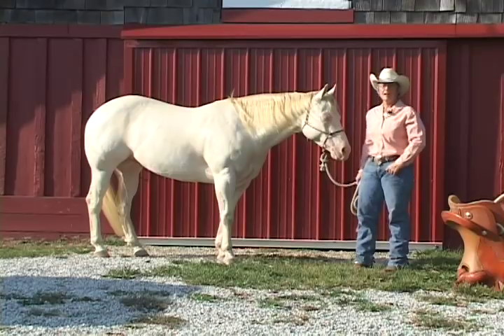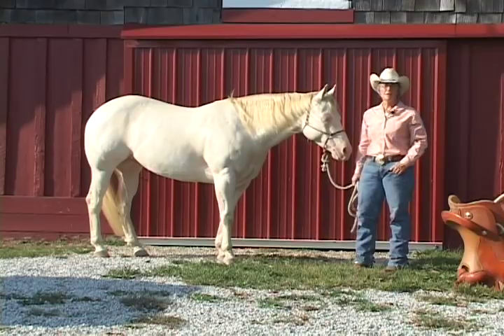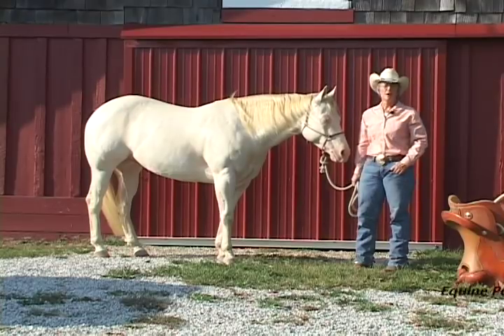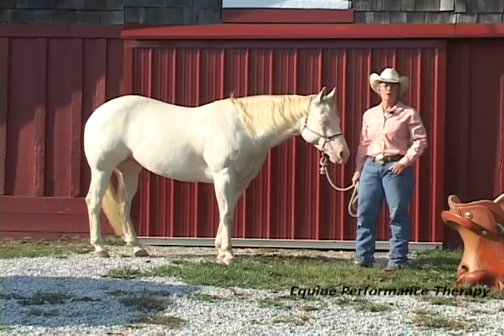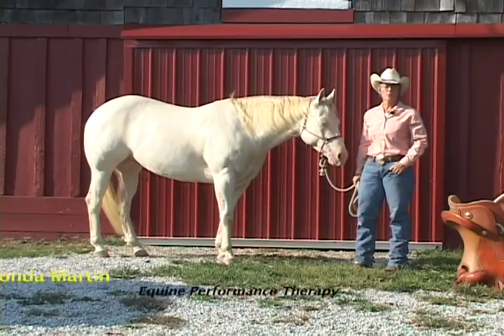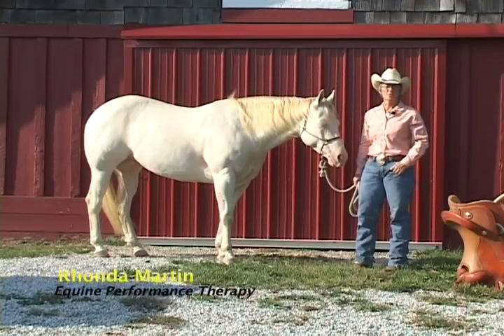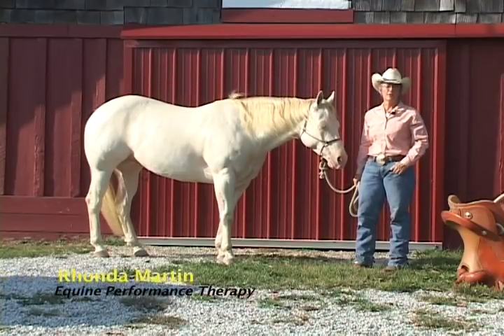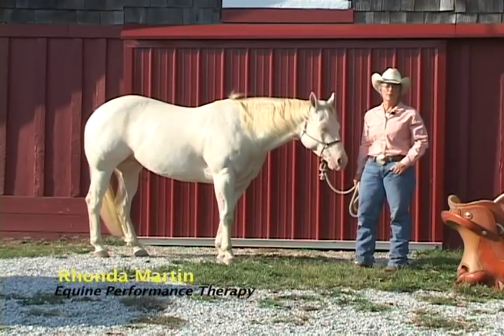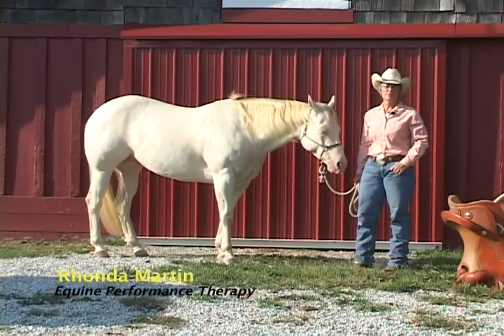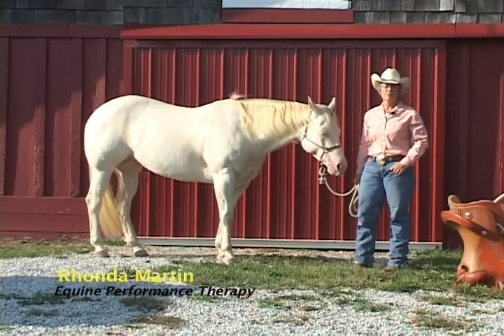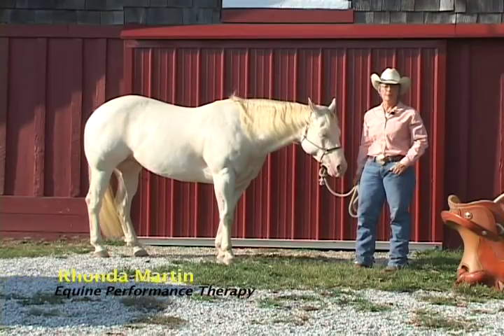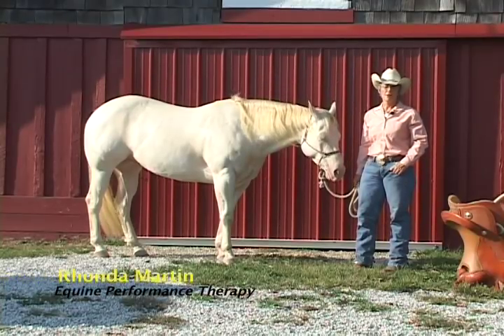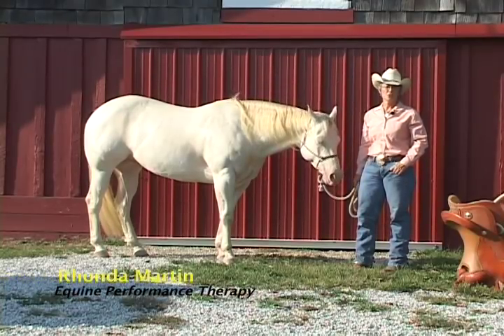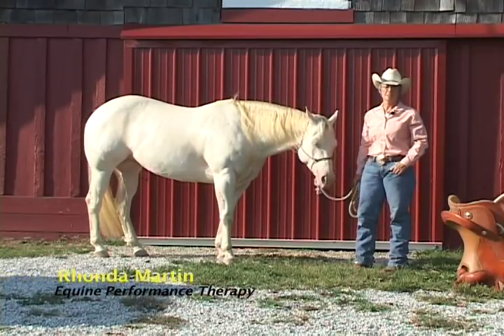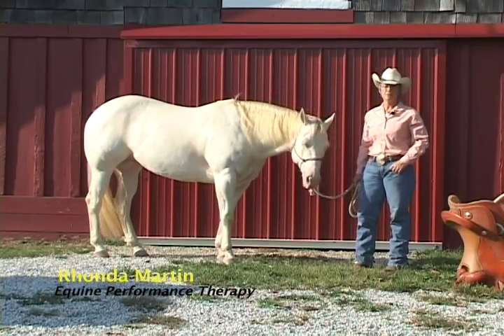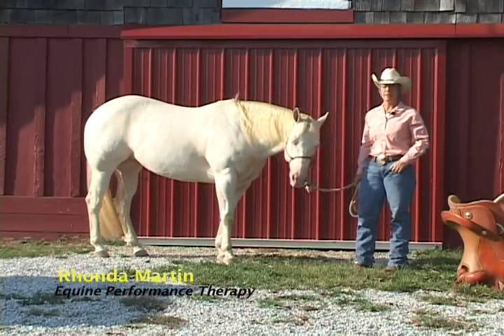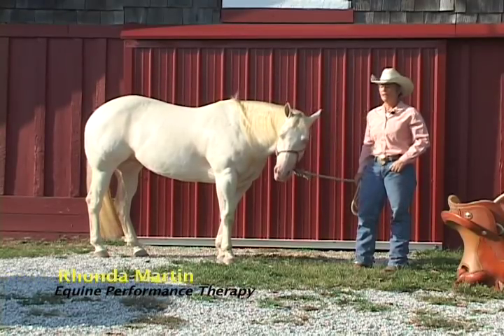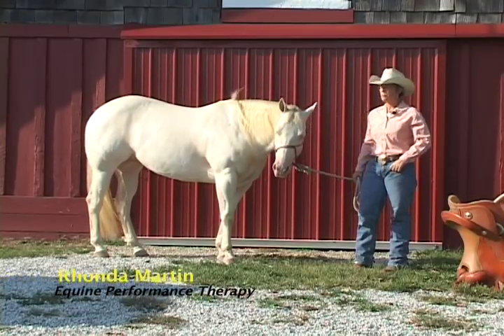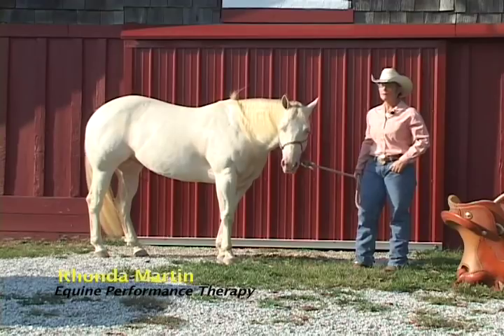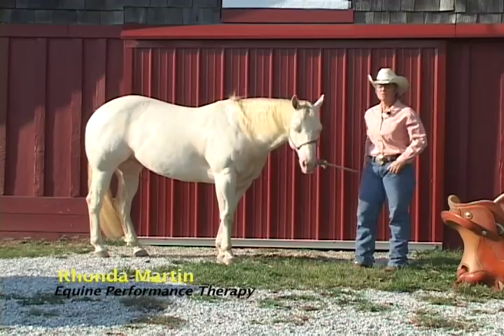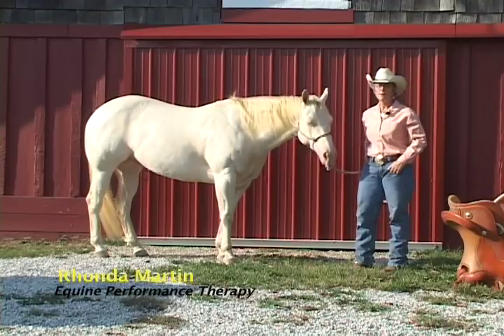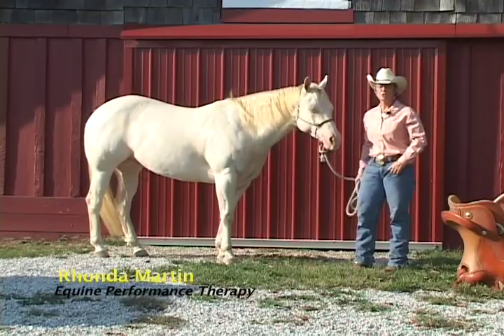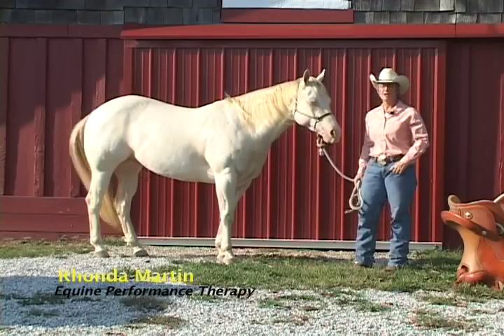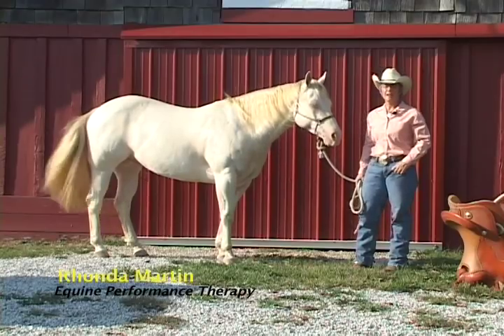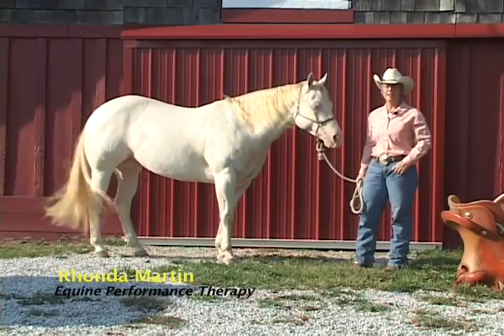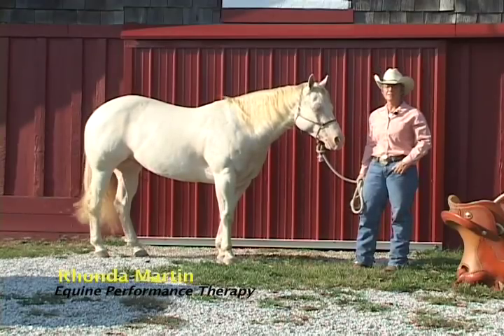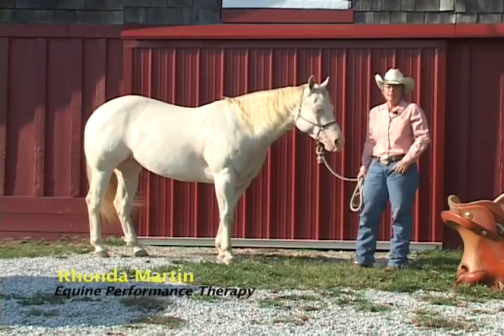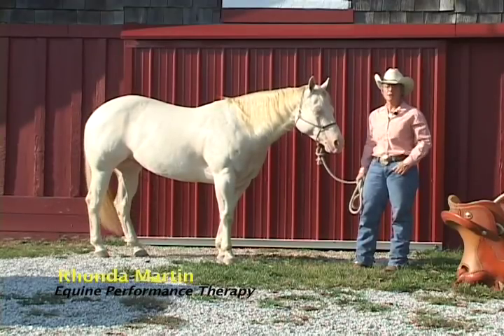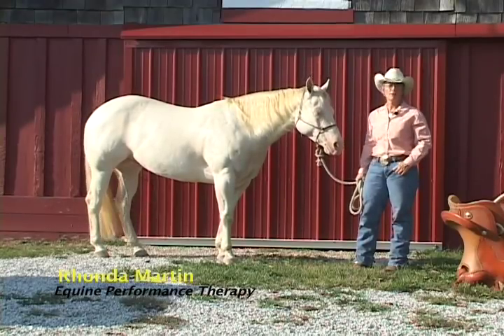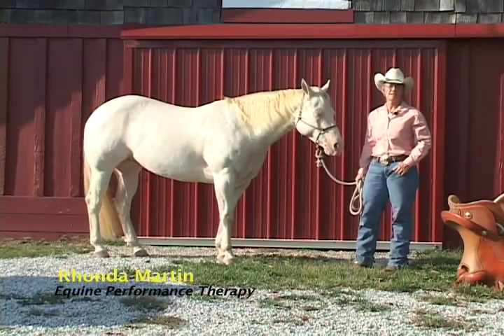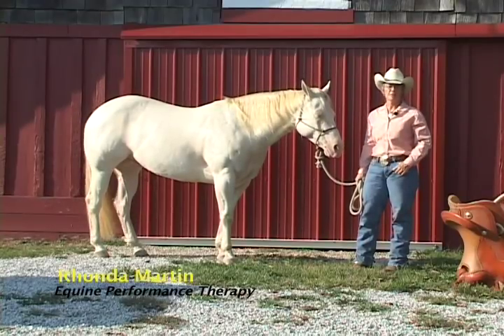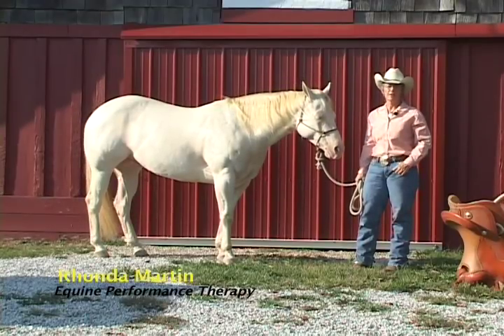Every day when I'm working with horses doing equine physical therapy, I also do a lot of saddle fitting, and probably the most common question I get is: how do I know if my saddle is fitting?